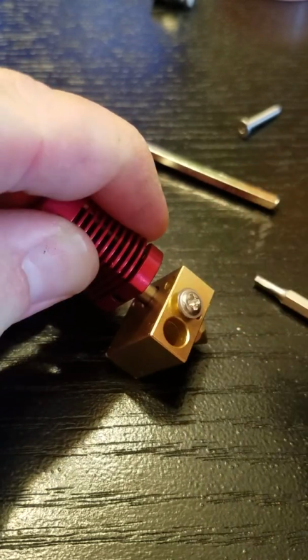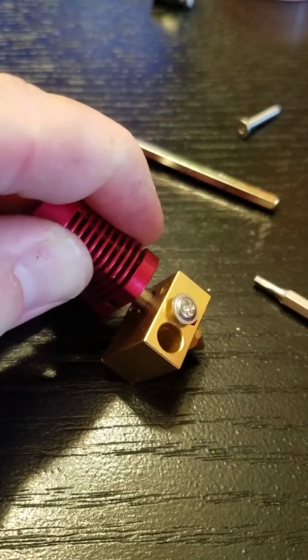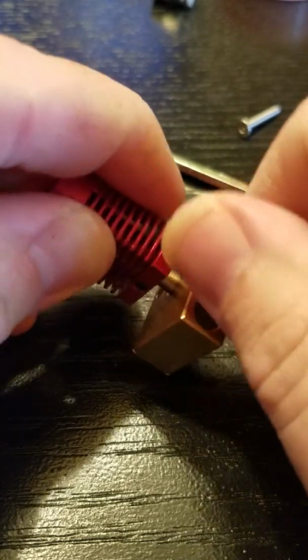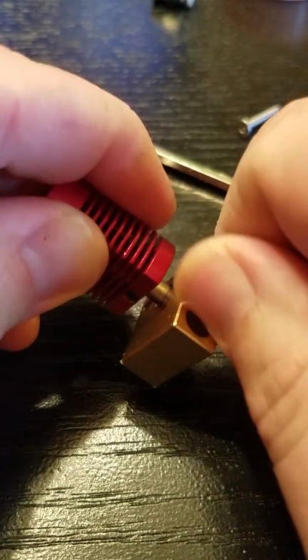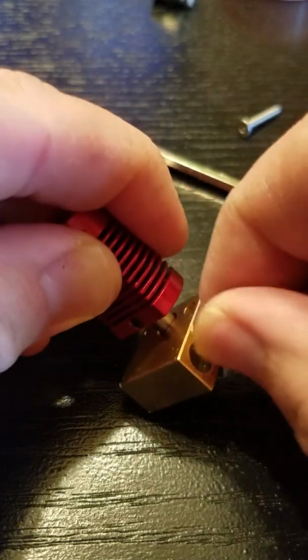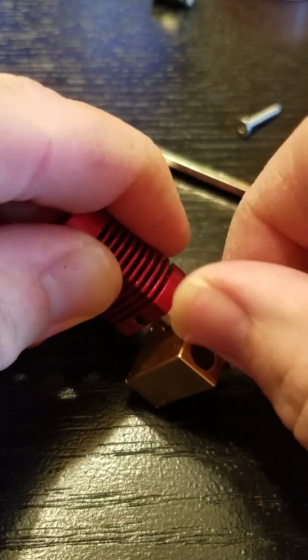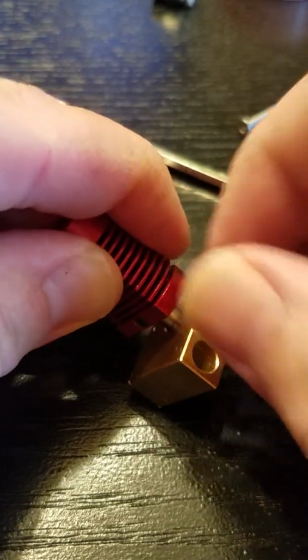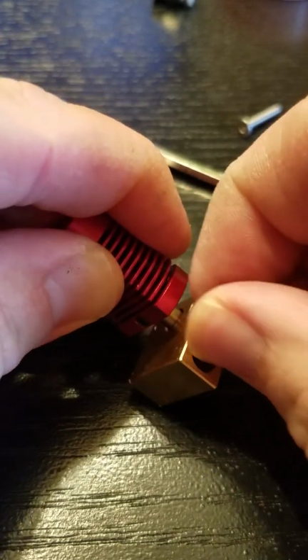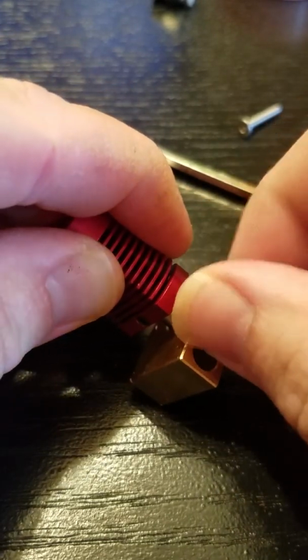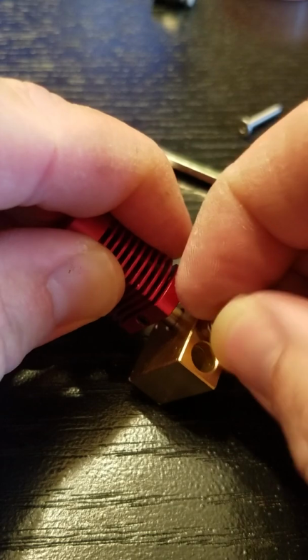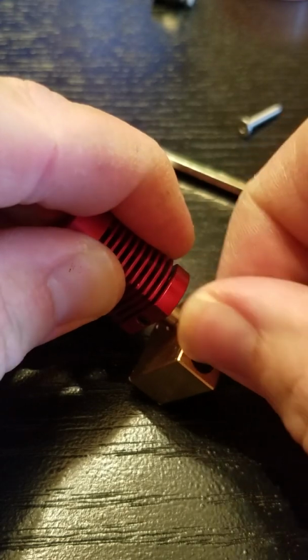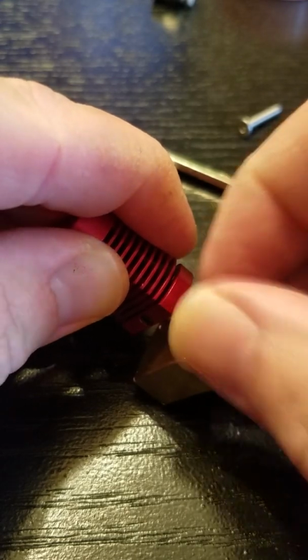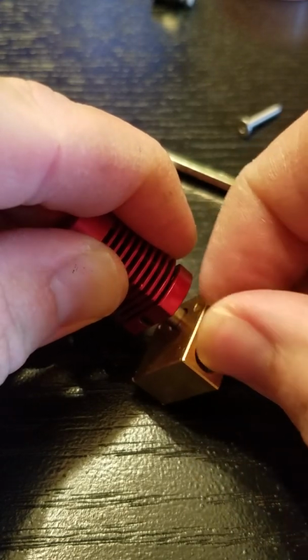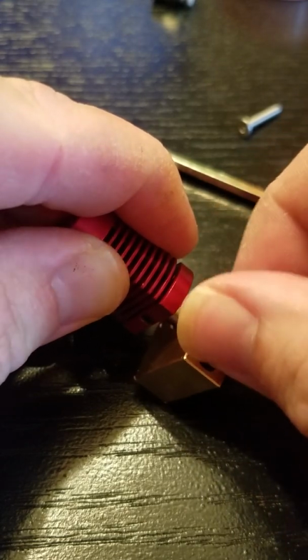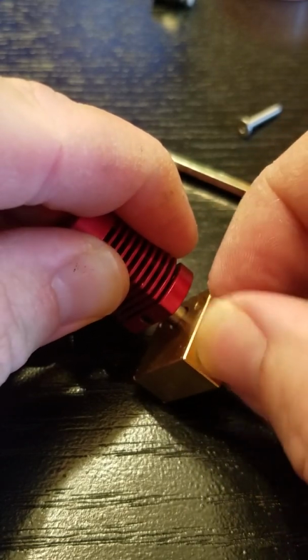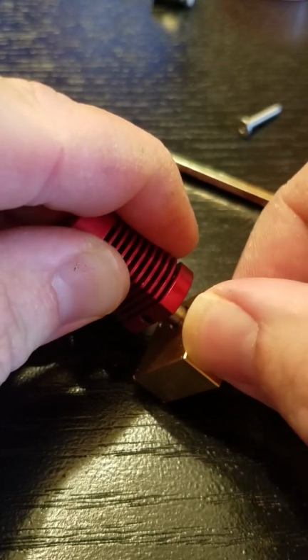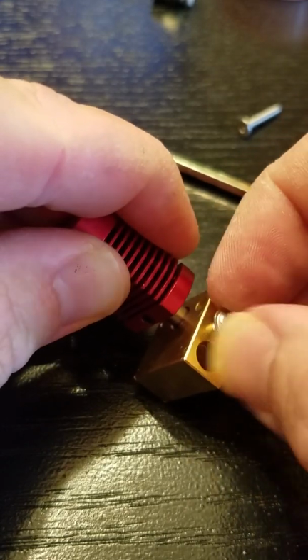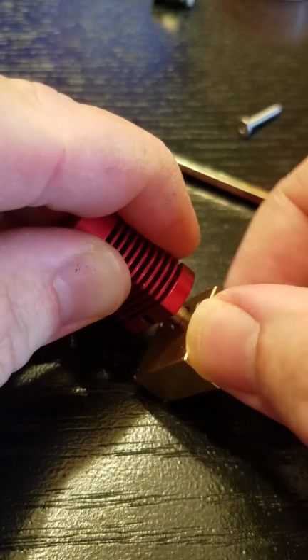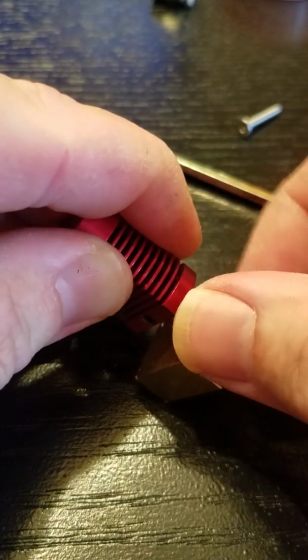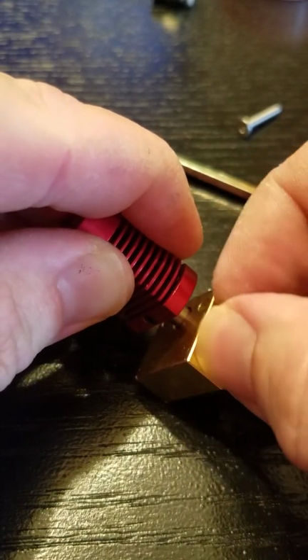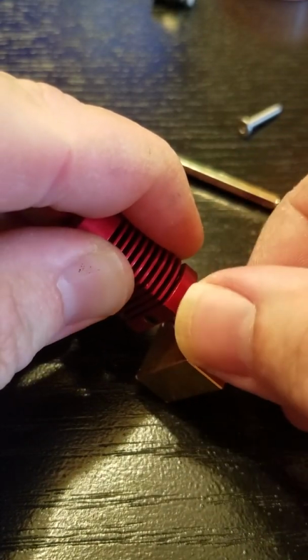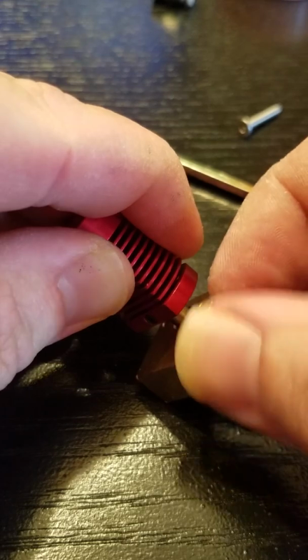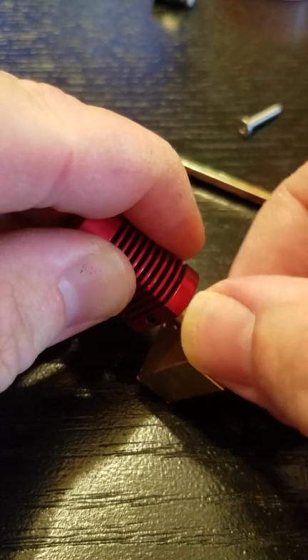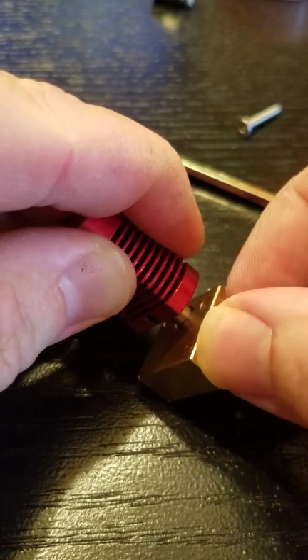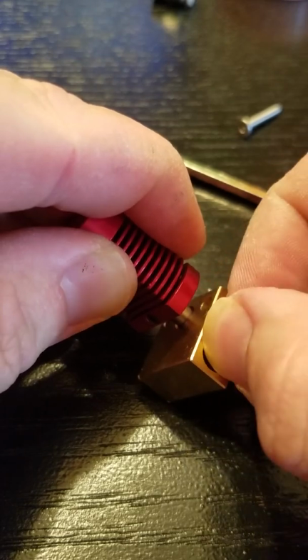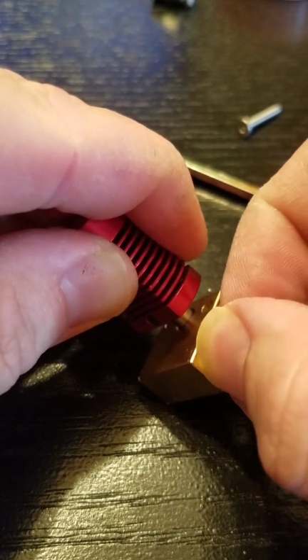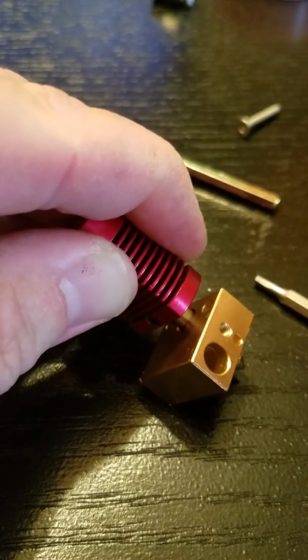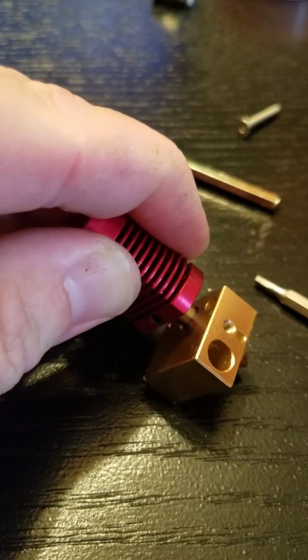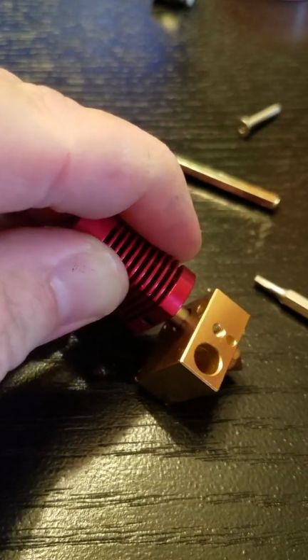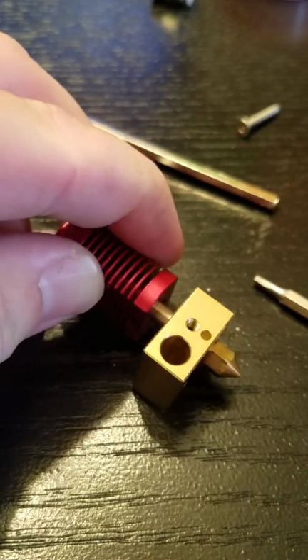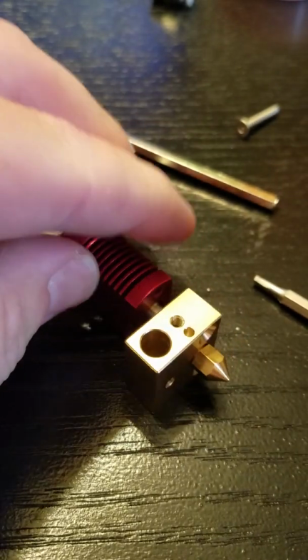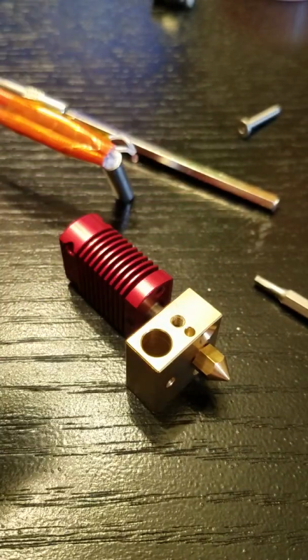I hope this helps some people. You definitely don't want to pinch that wire. It can compromise the thermal control of your printer and cause it to act potentially unpredictably.